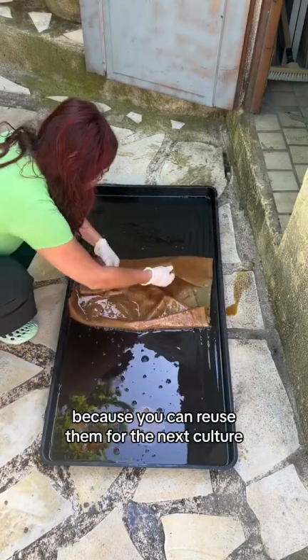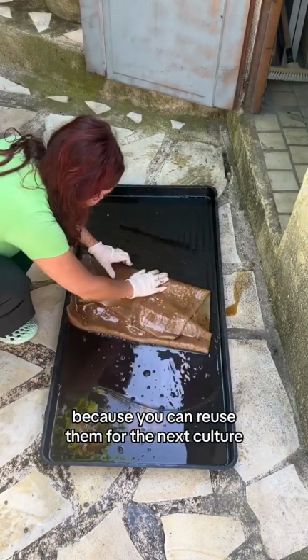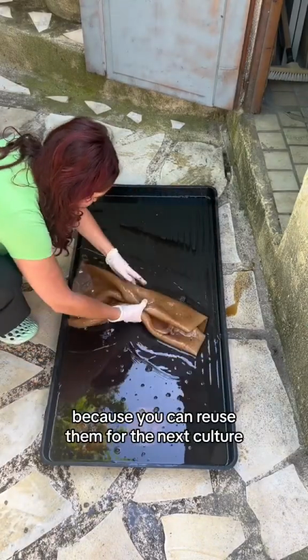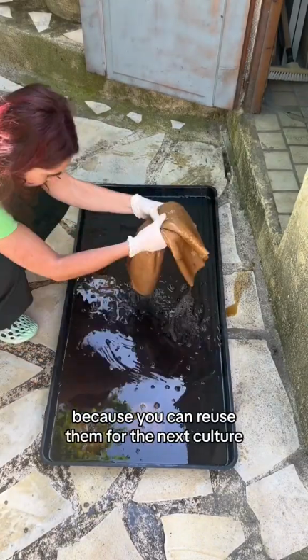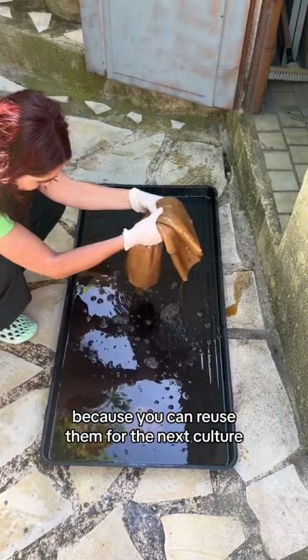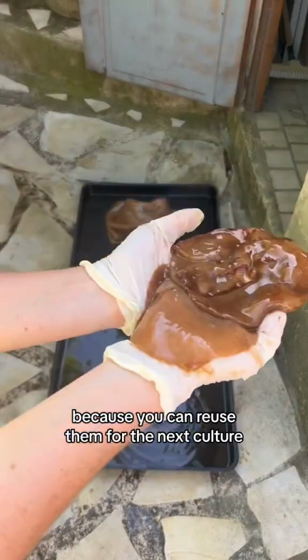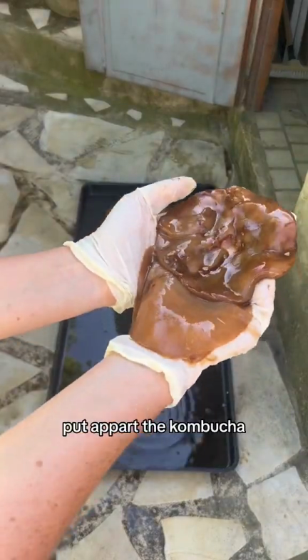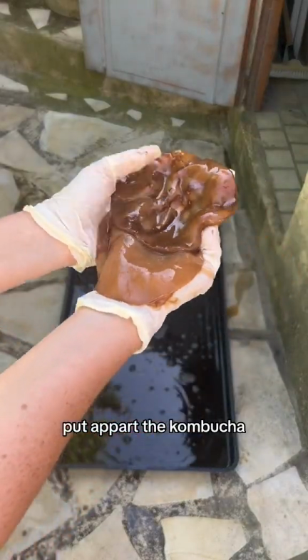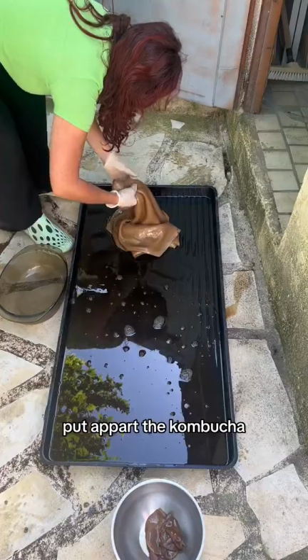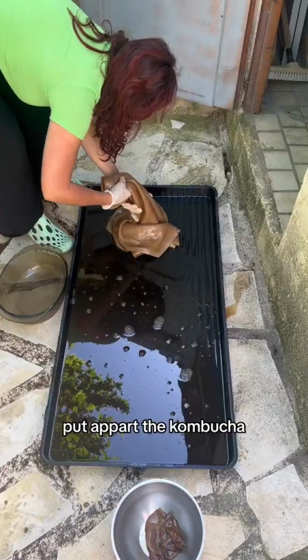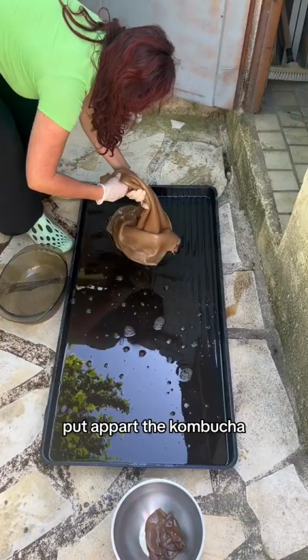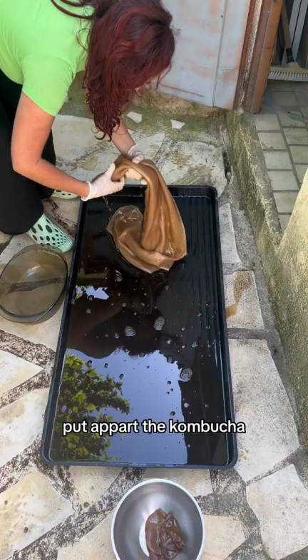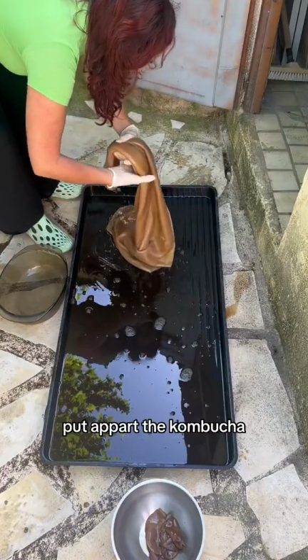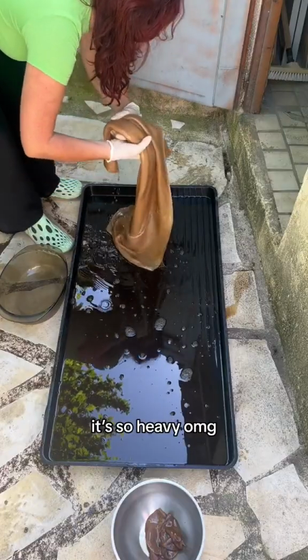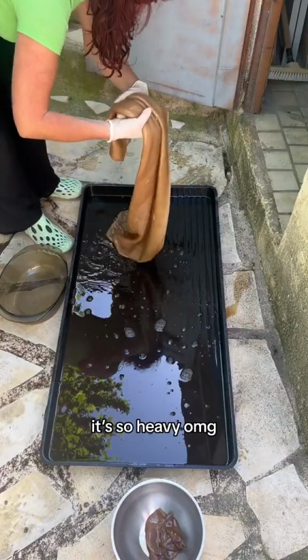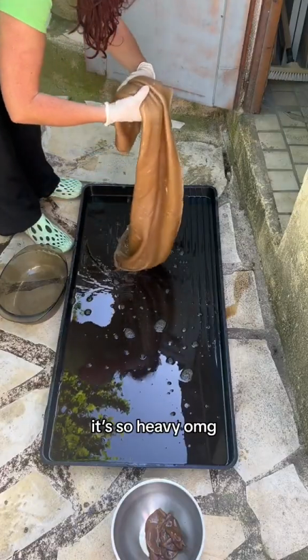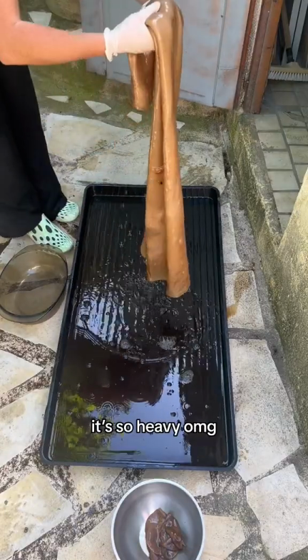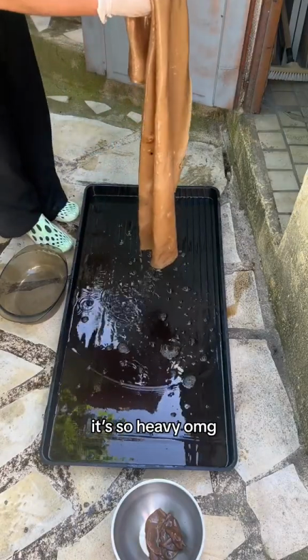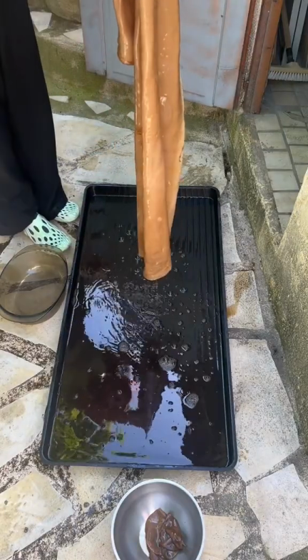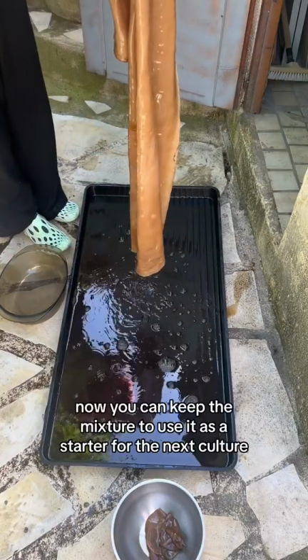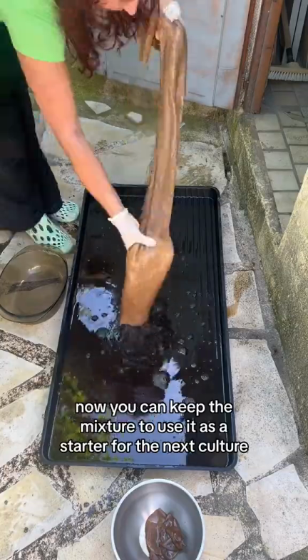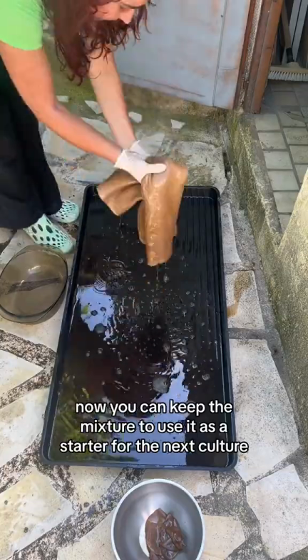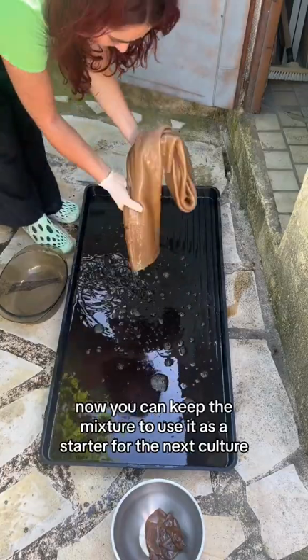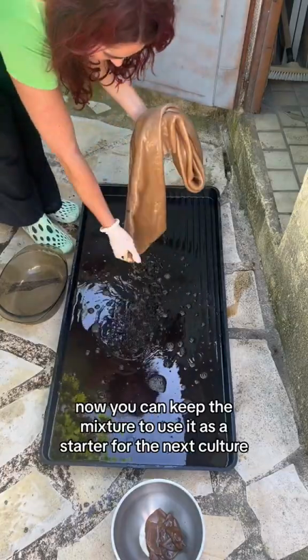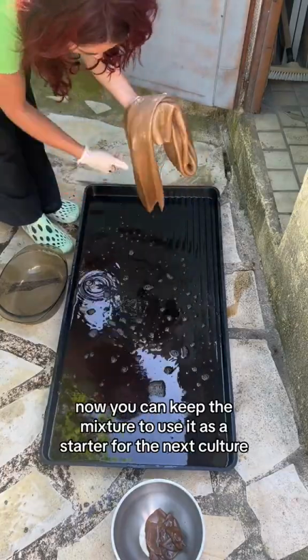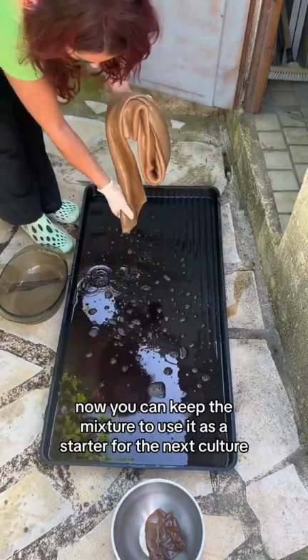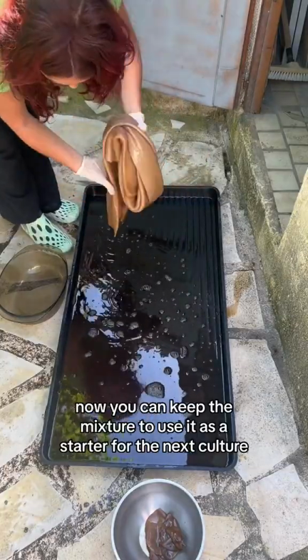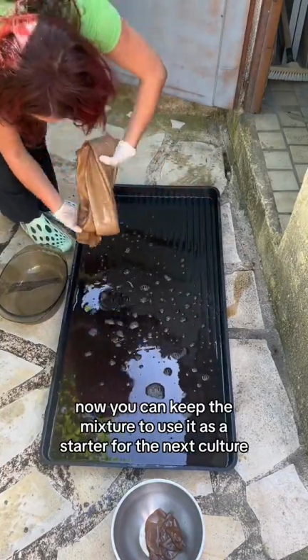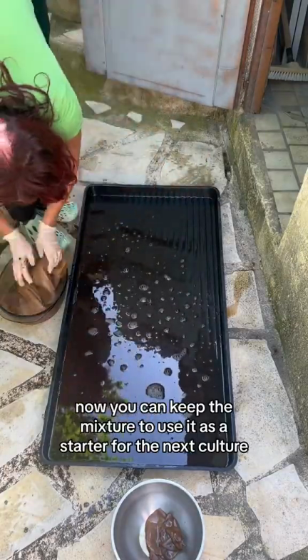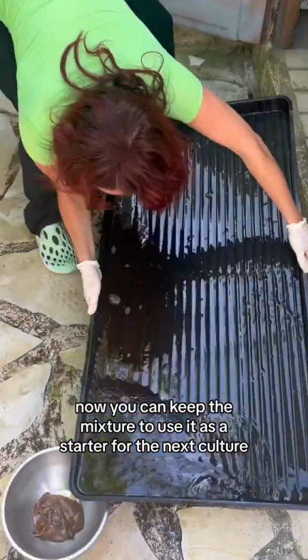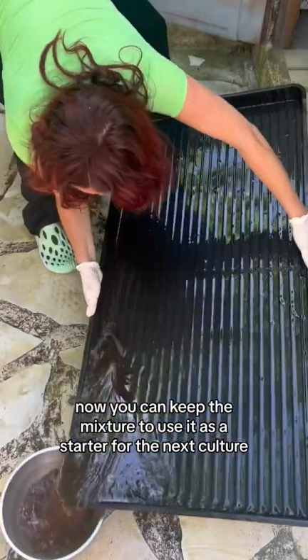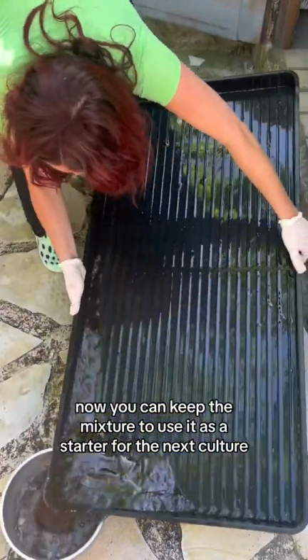After removing all of my SCOBY — because you can reuse them for the next culture — put apart the kombucha. It's so heavy, oh my god! Now you can keep the mixture to use it as a starter for the next culture.